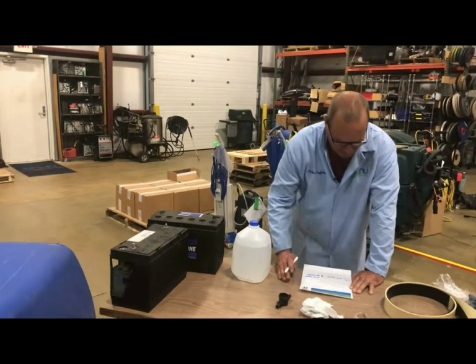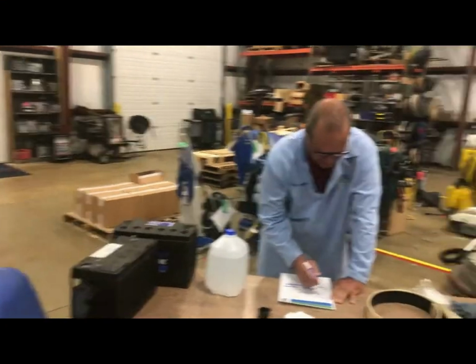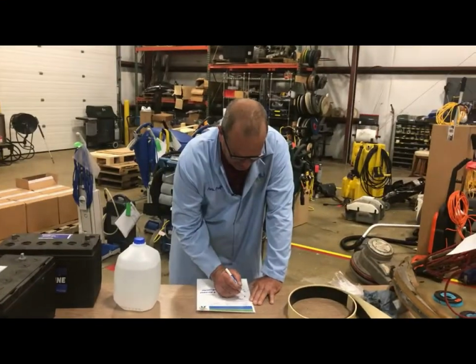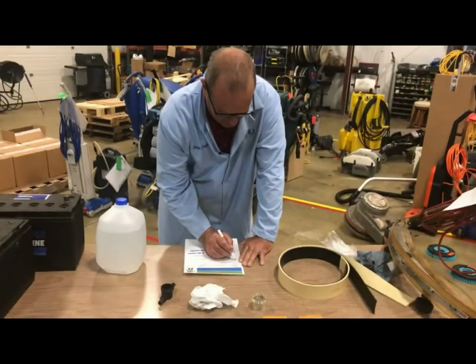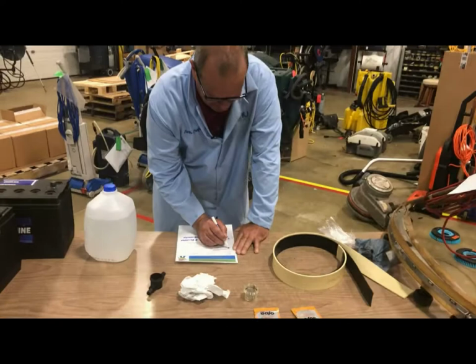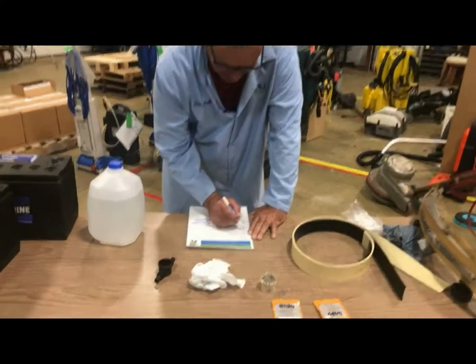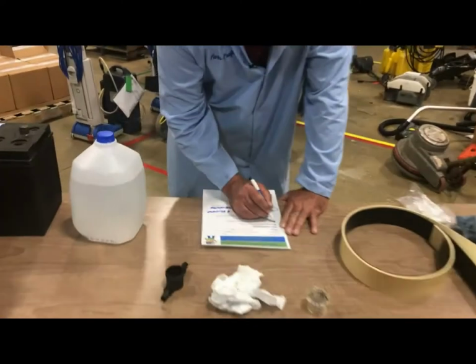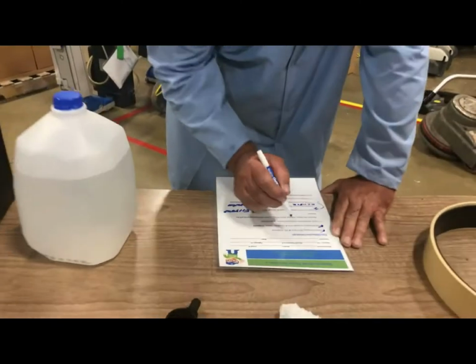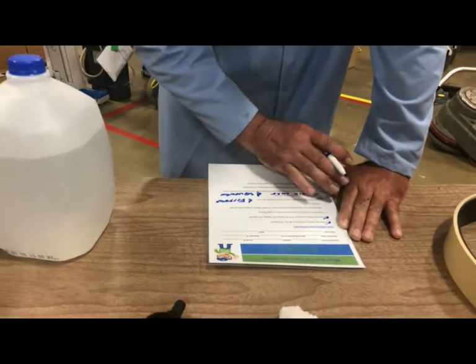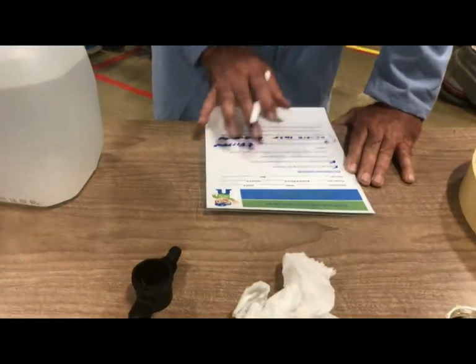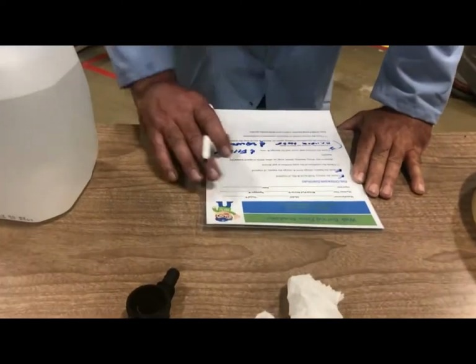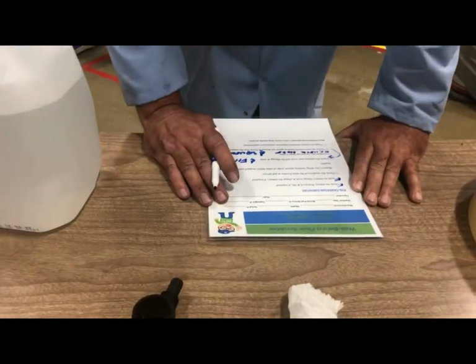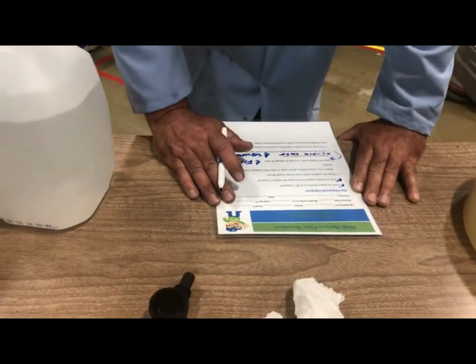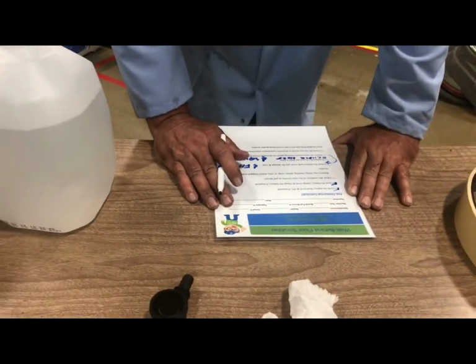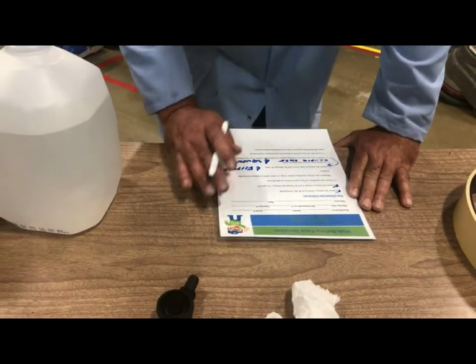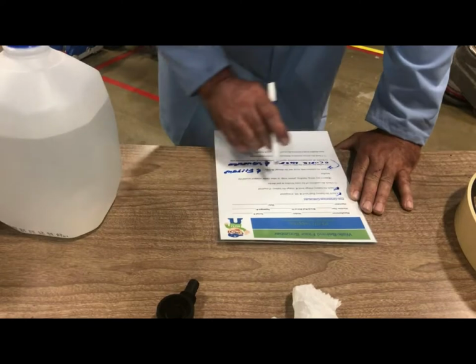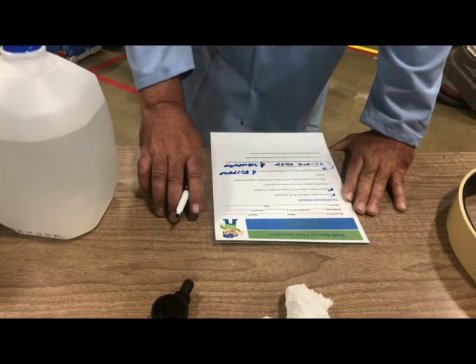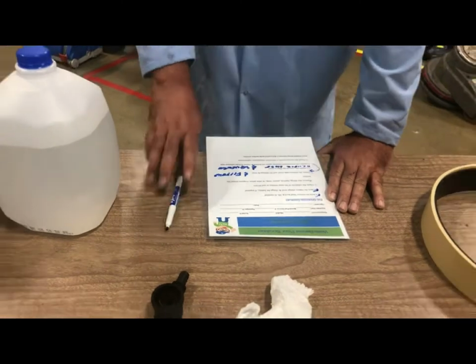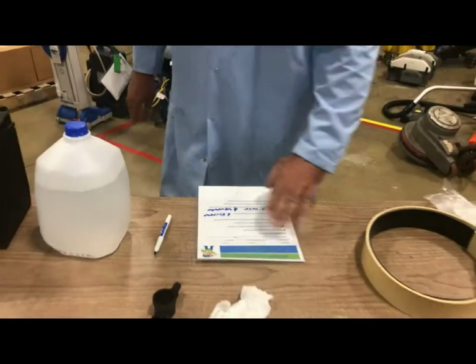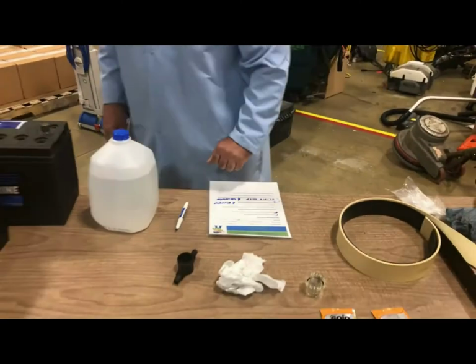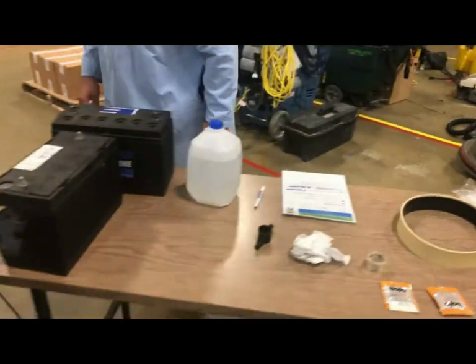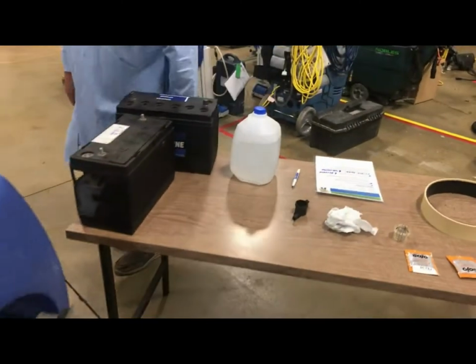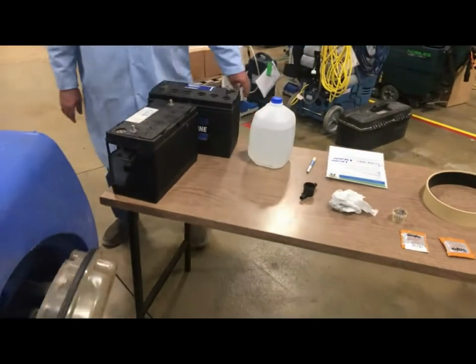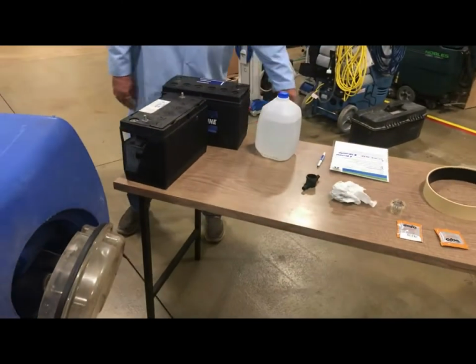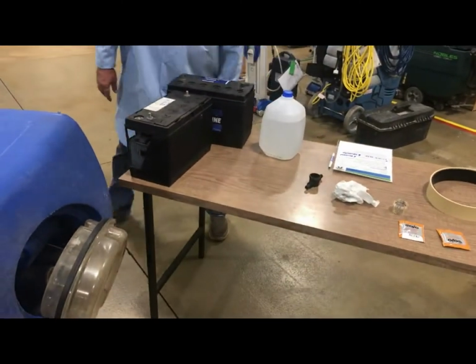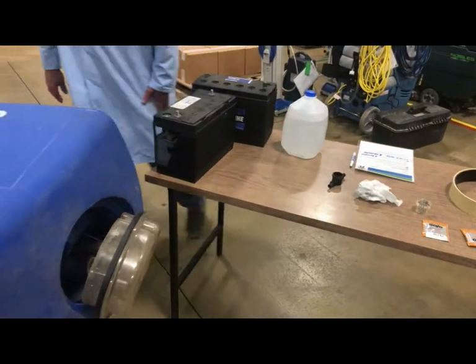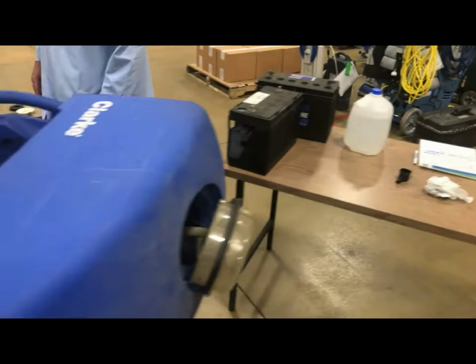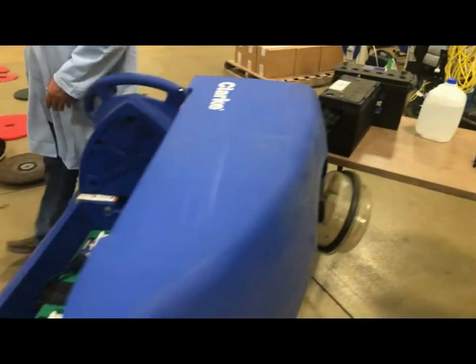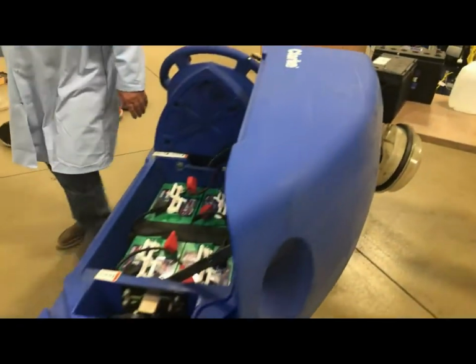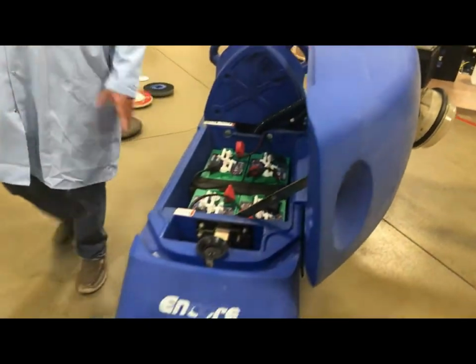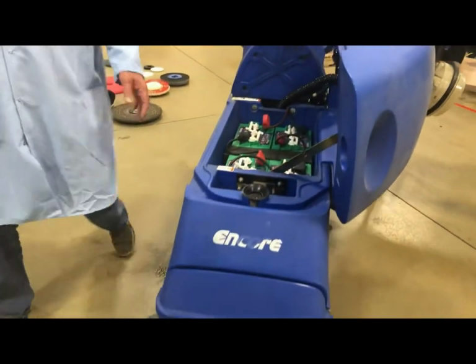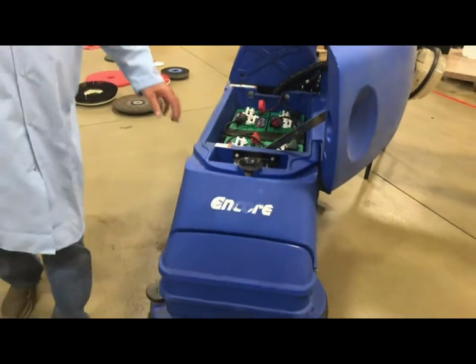While we're doing the checklist we want to make sure we check off the checks and if we have any notes or things that we're going to need, we're going to make a note on them. The next thing we're going to check are the brushes or the pad drivers.